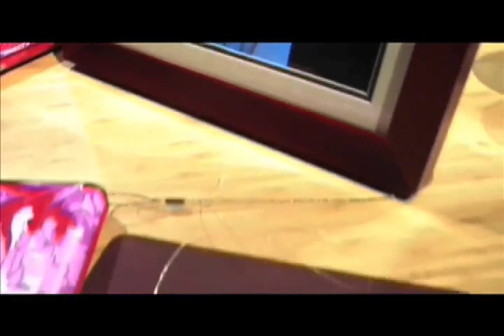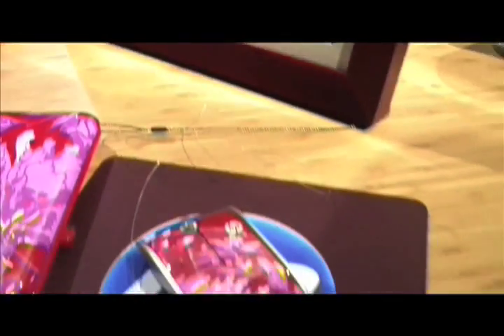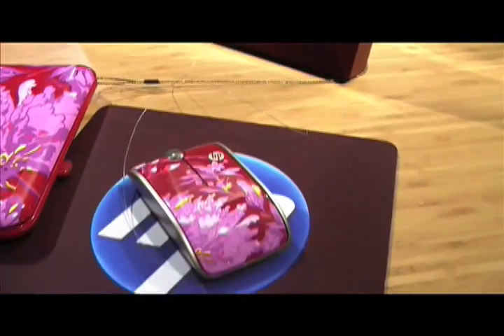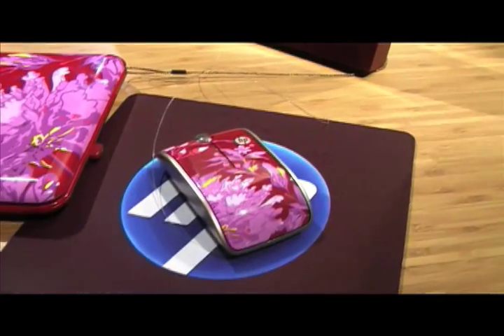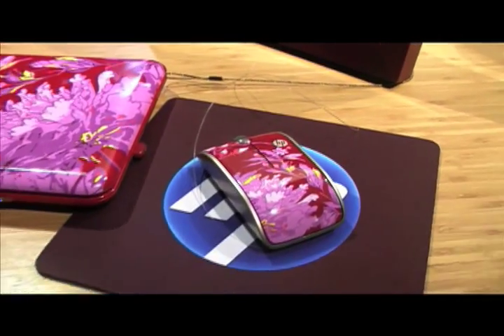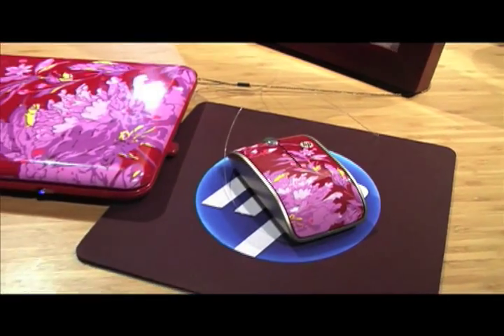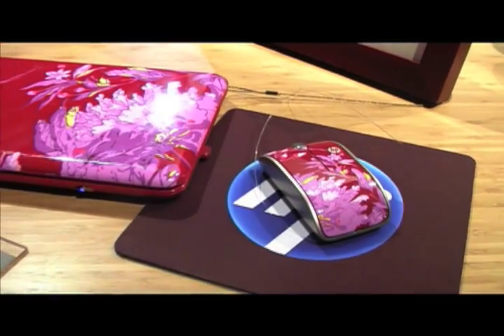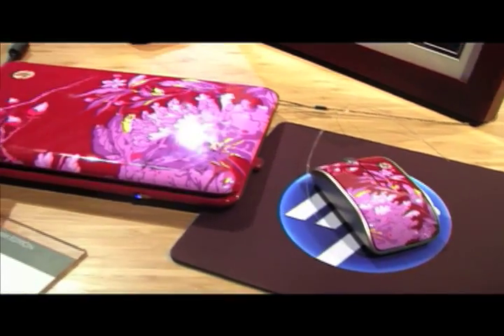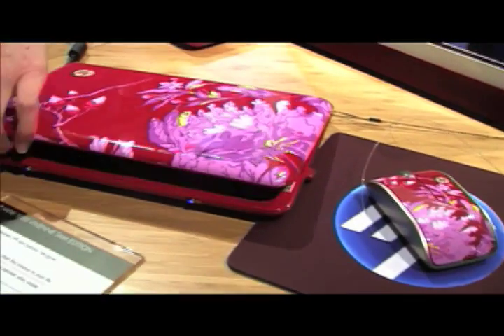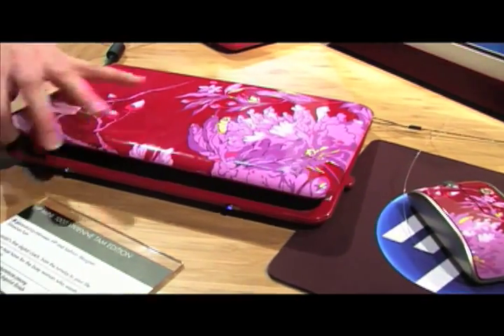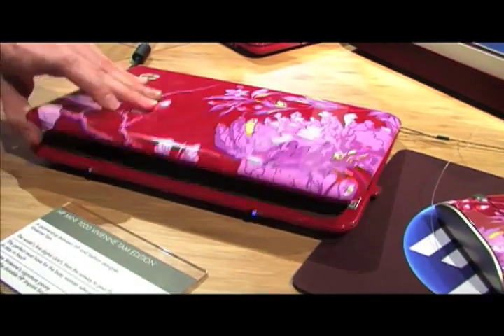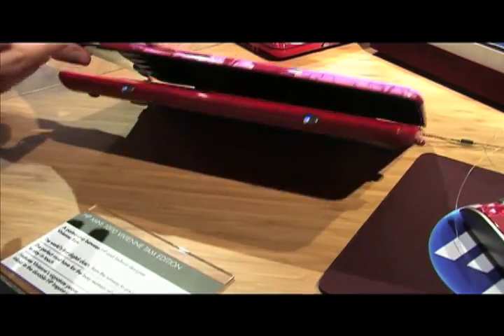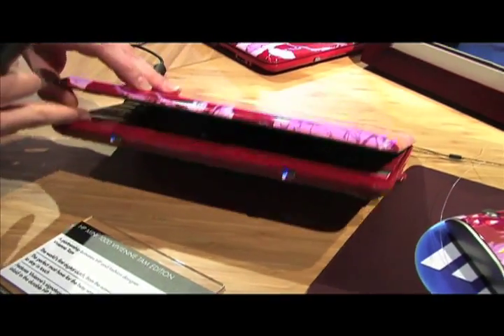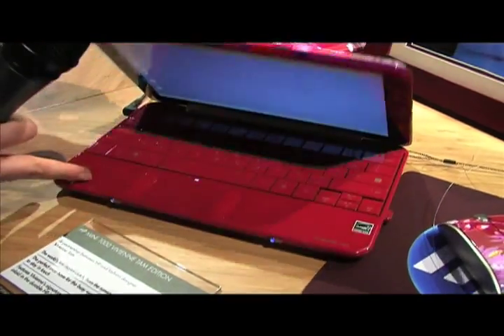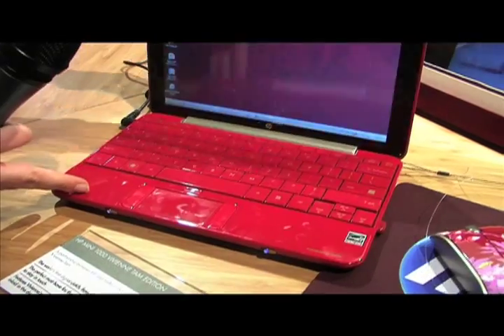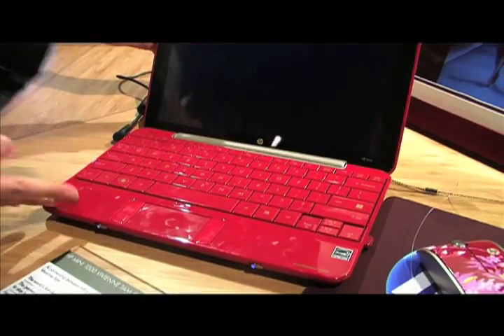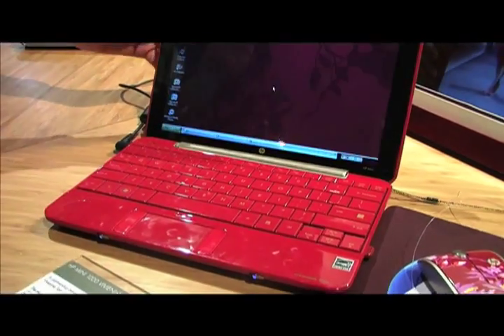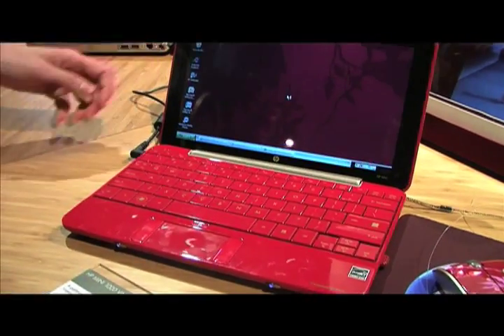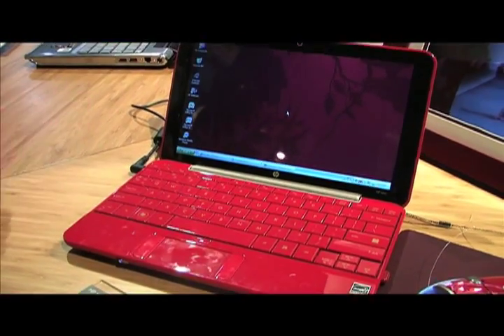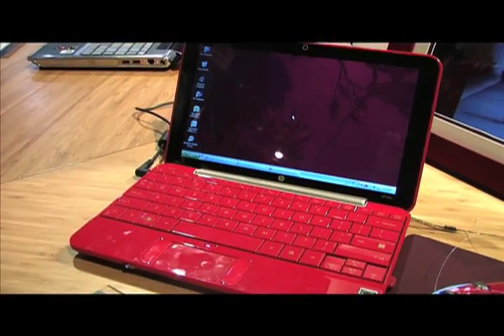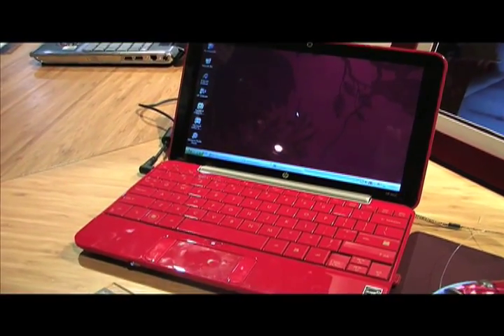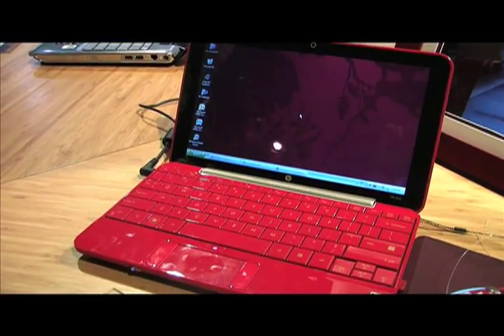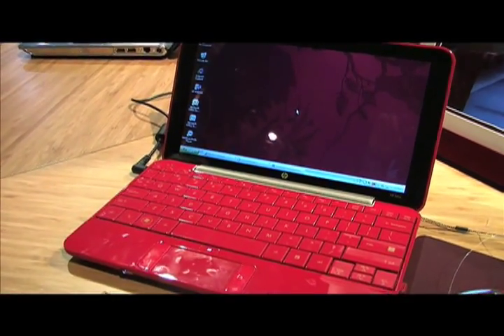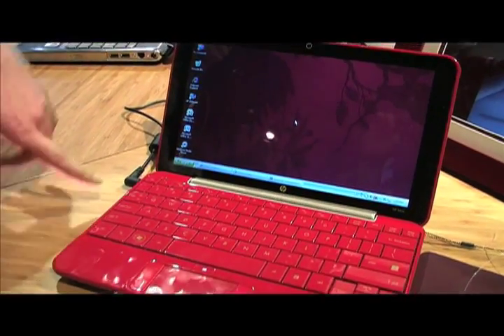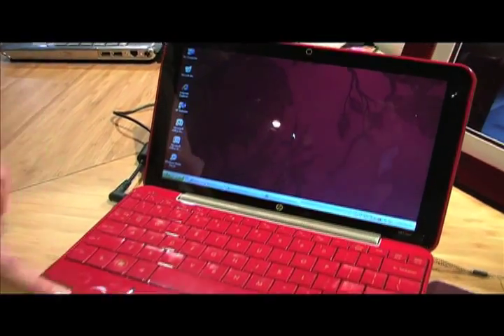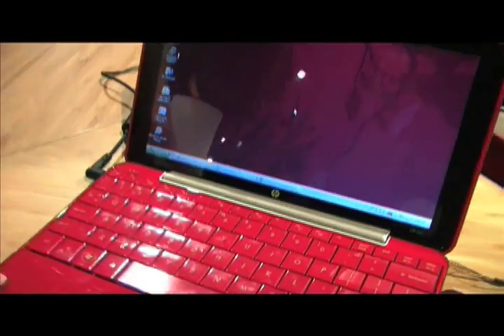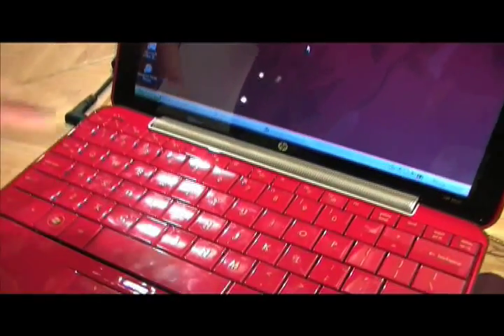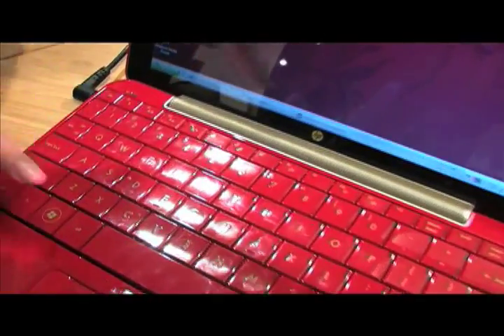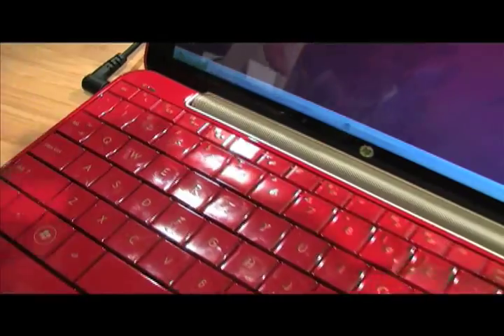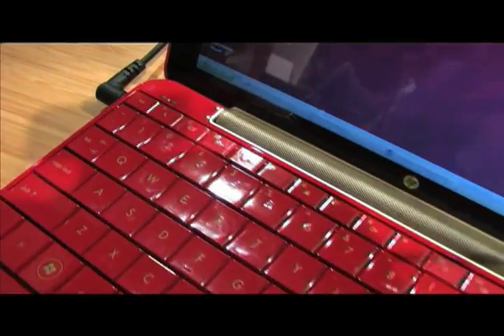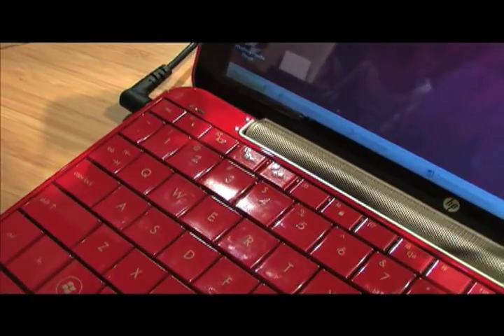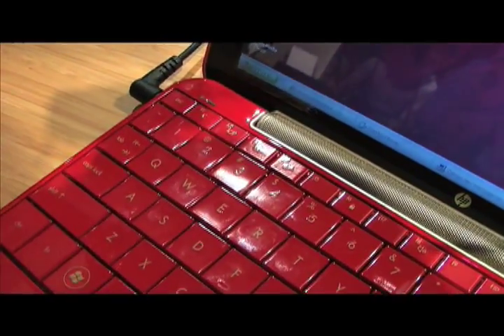So it is a 10-inch netbook that weighs just about 2 pounds. You can see it's red with gold lettering on the keys.